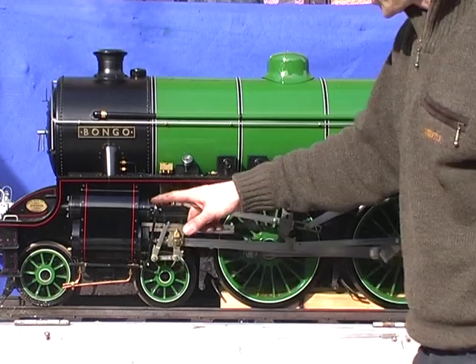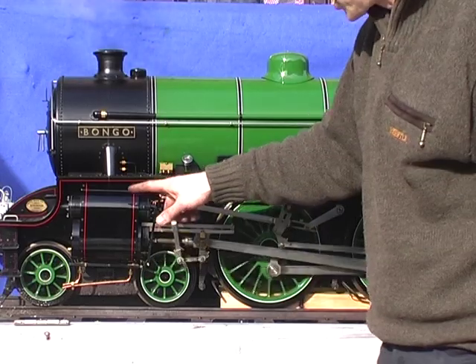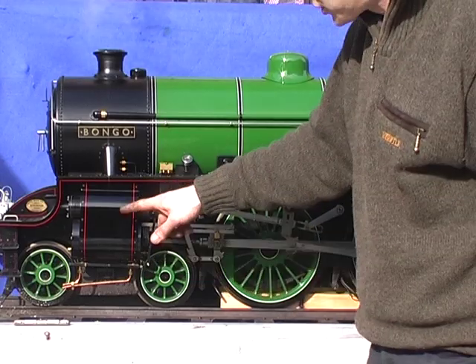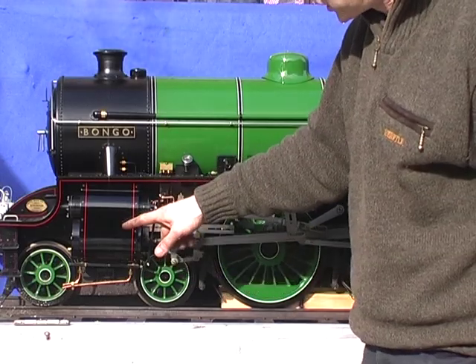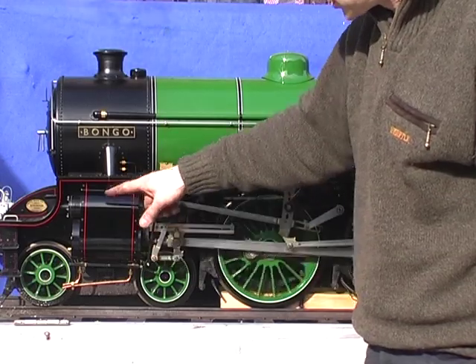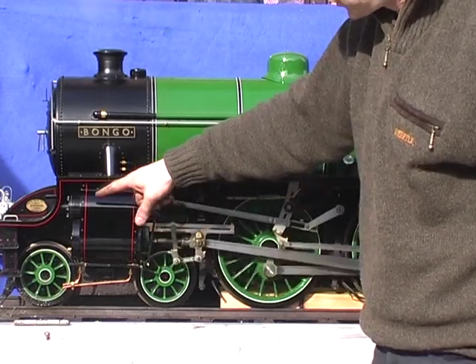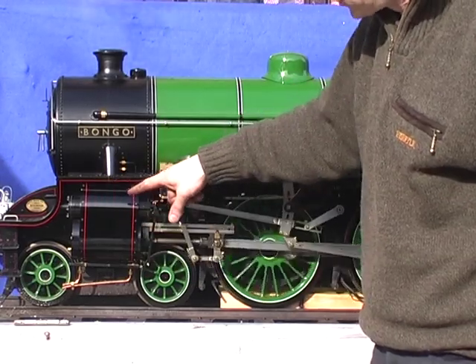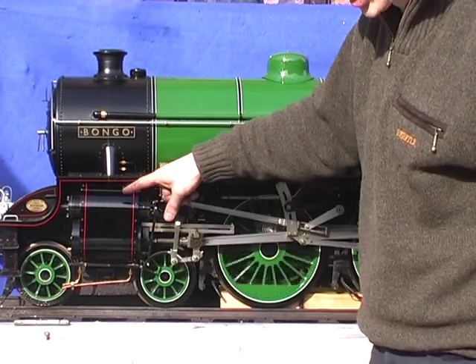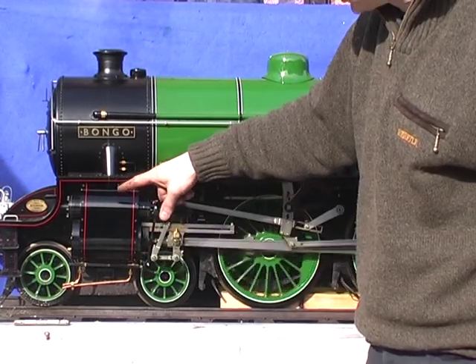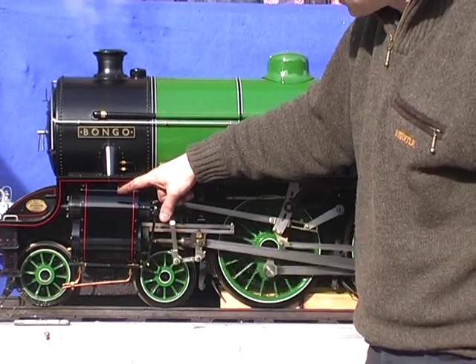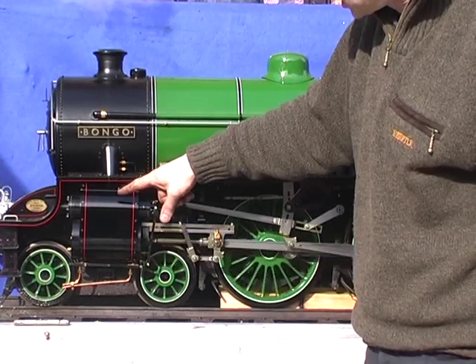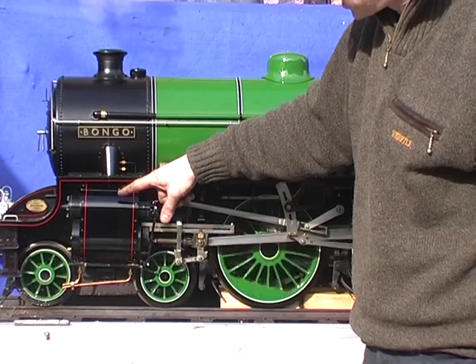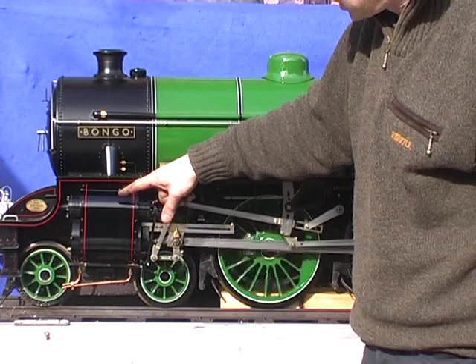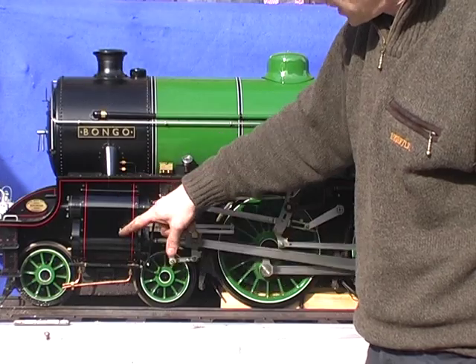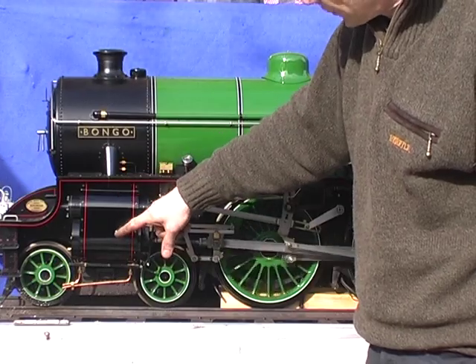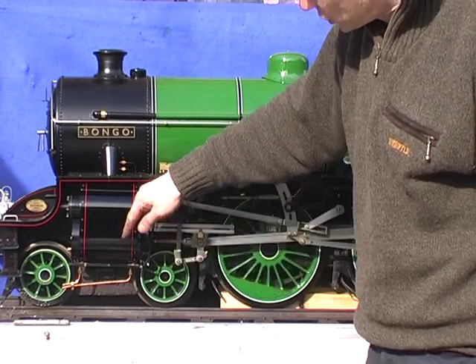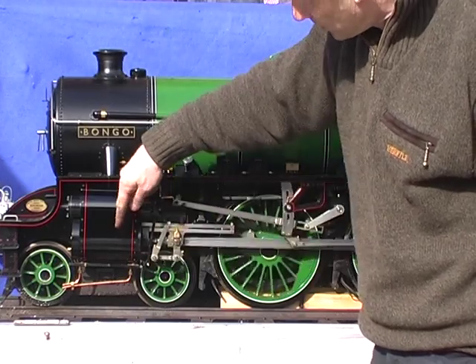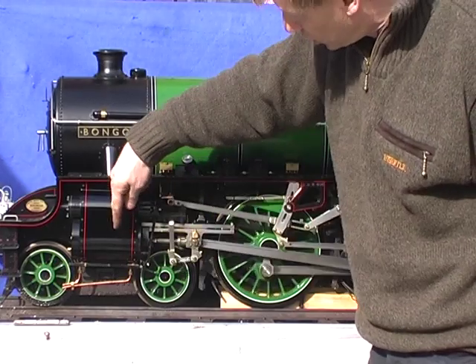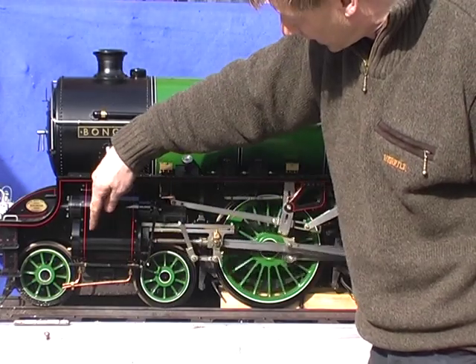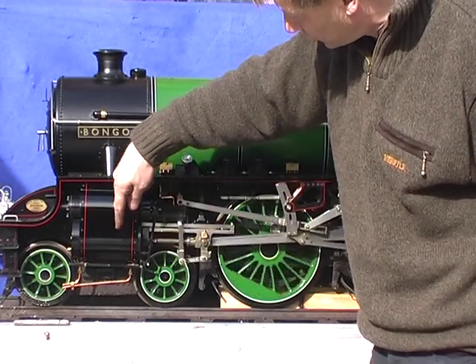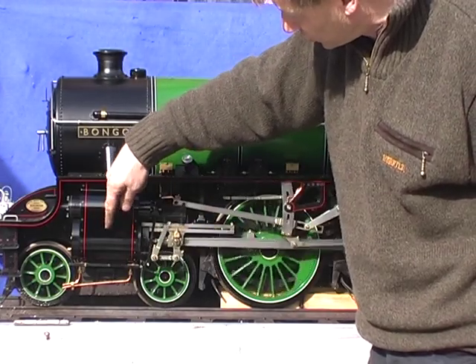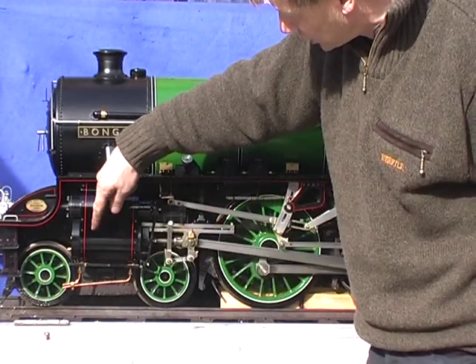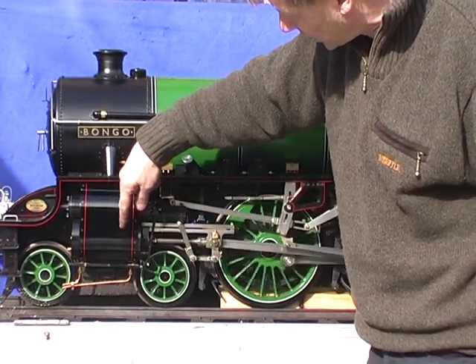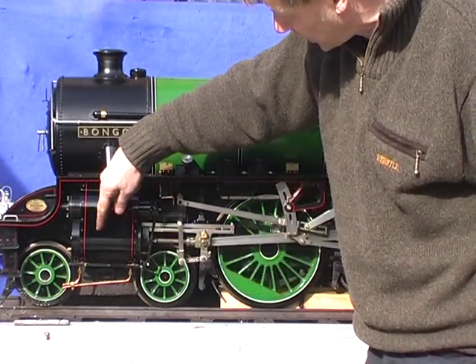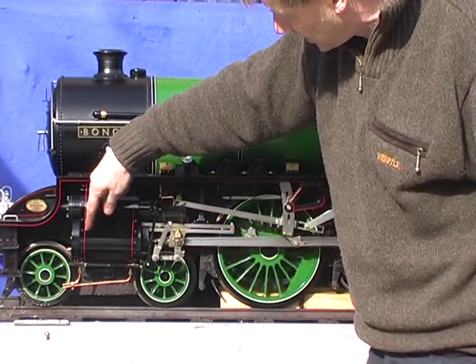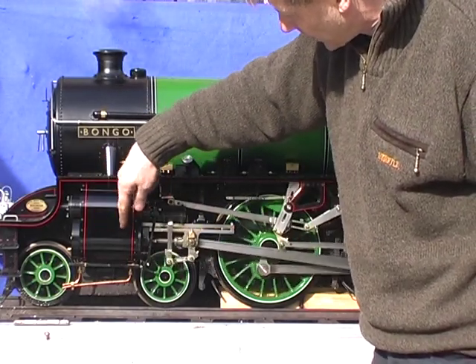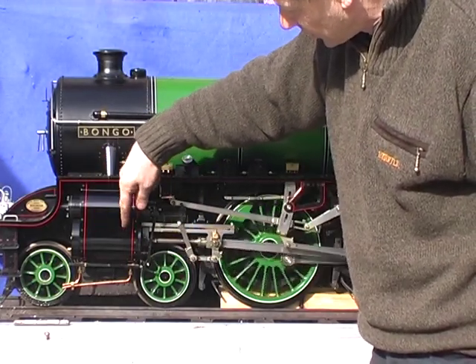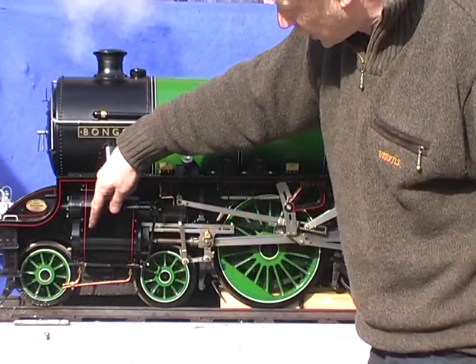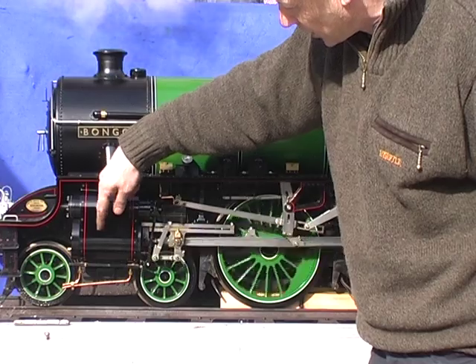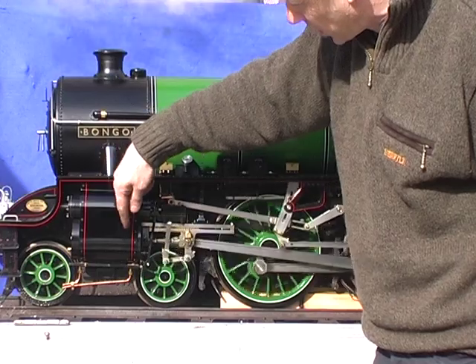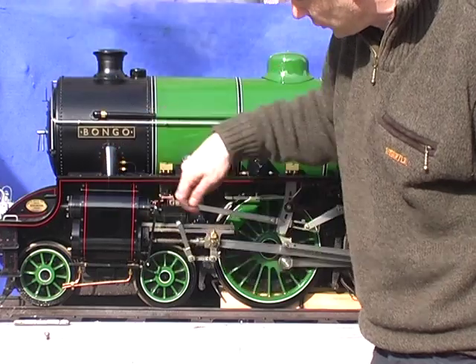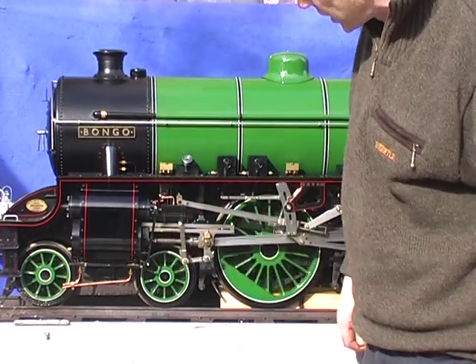So here are the cylinders. The valve that controls the steam is in here, and the pistons are being pushed backwards and forwards inside here by the steam, by the pressure of the steam.